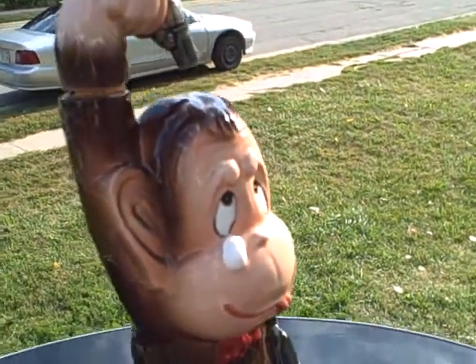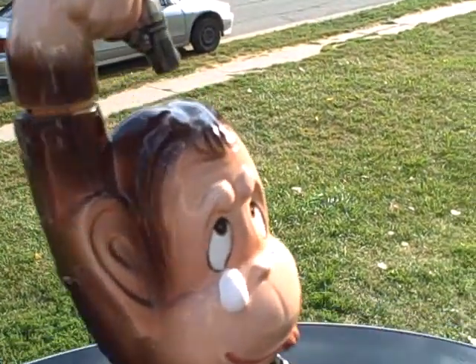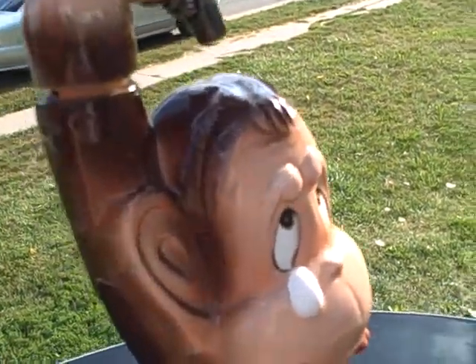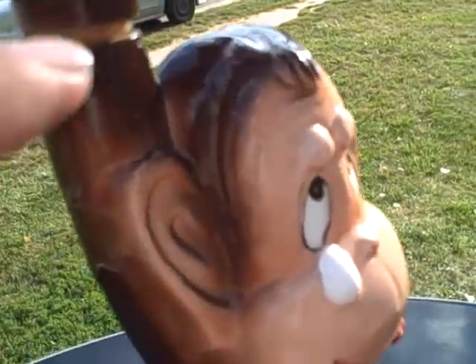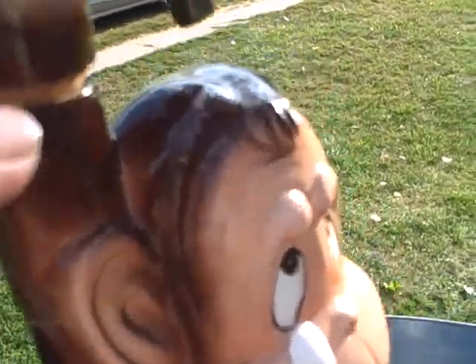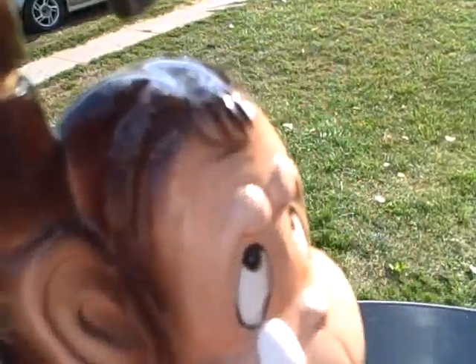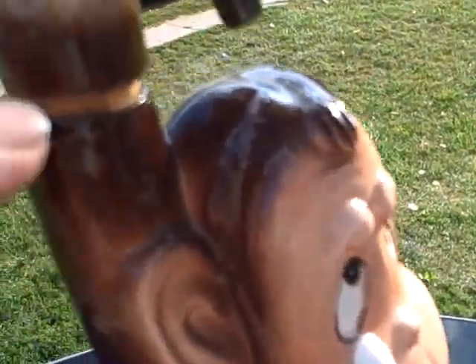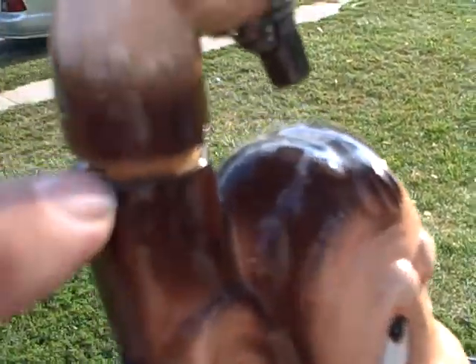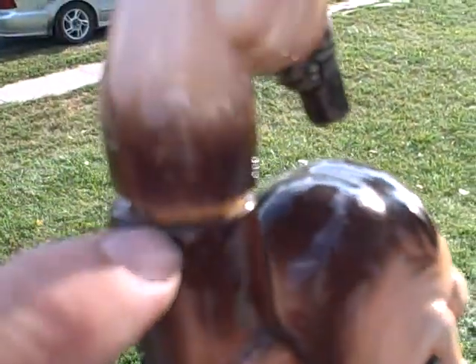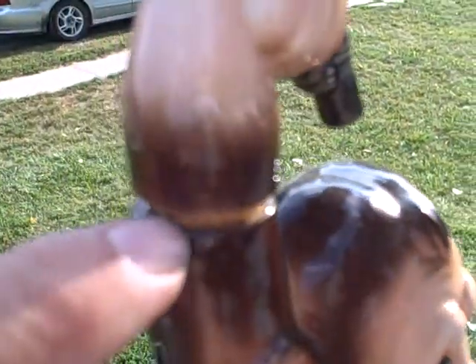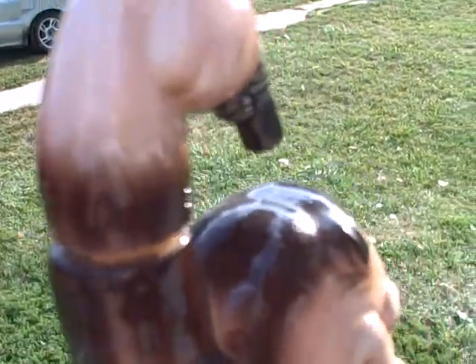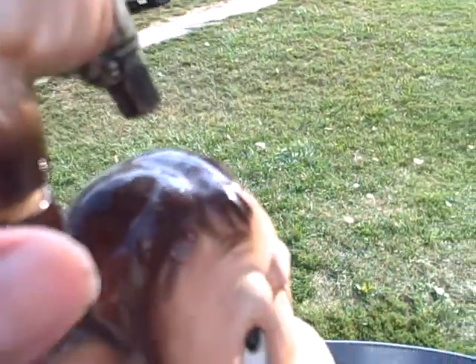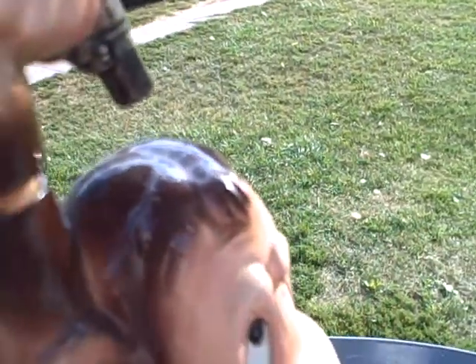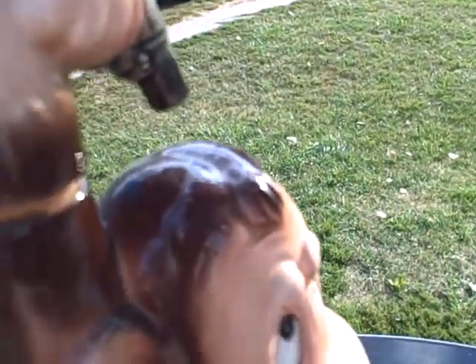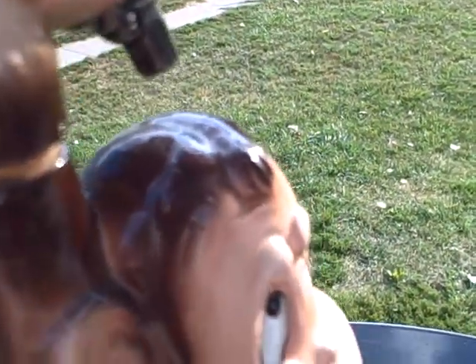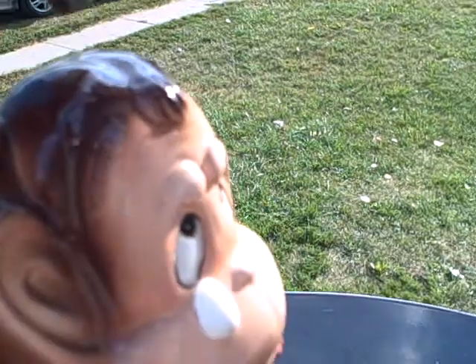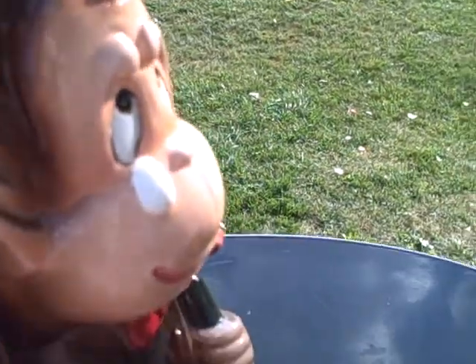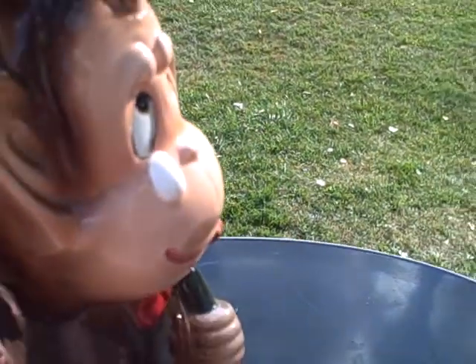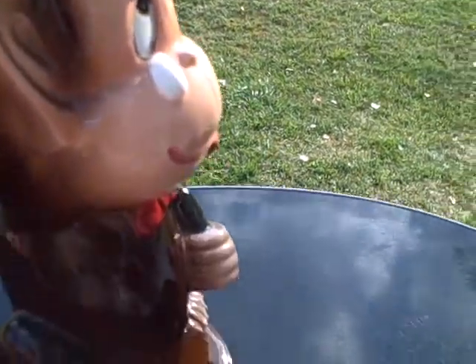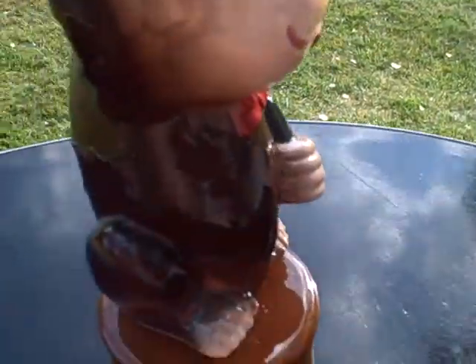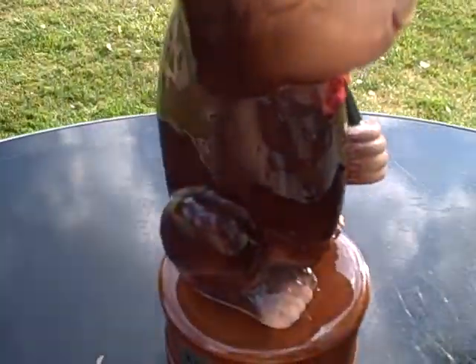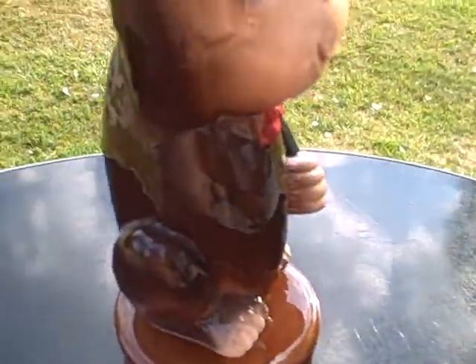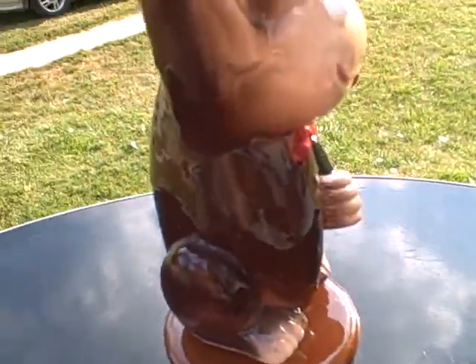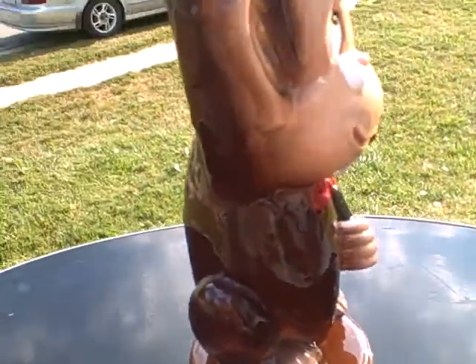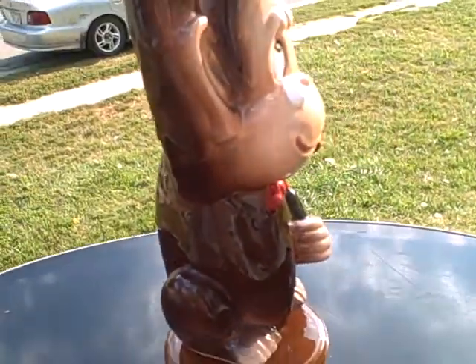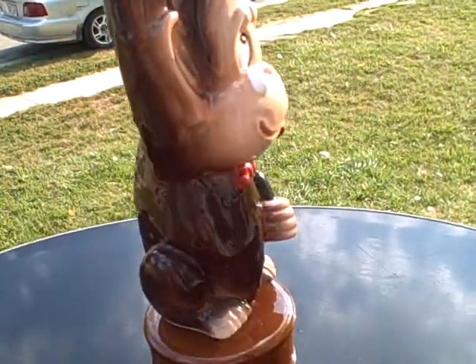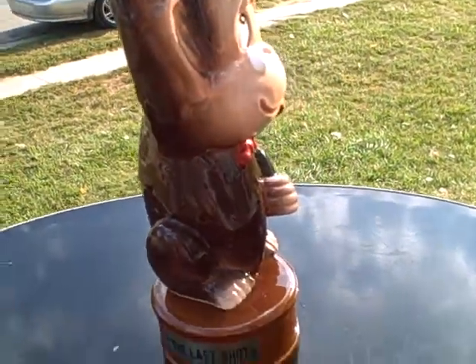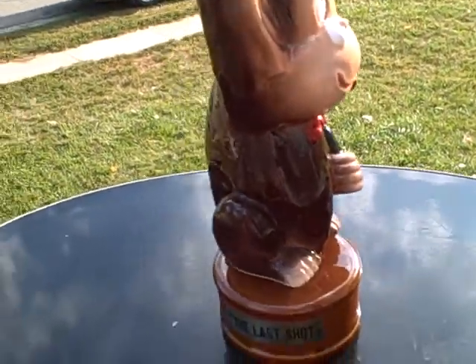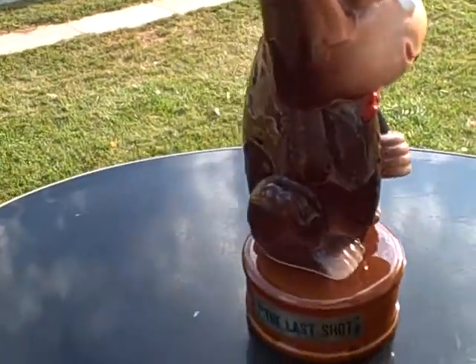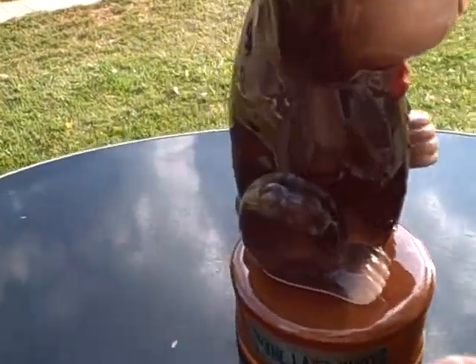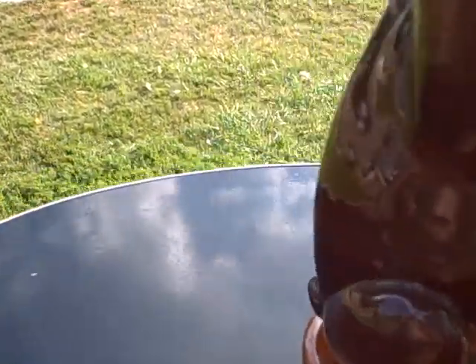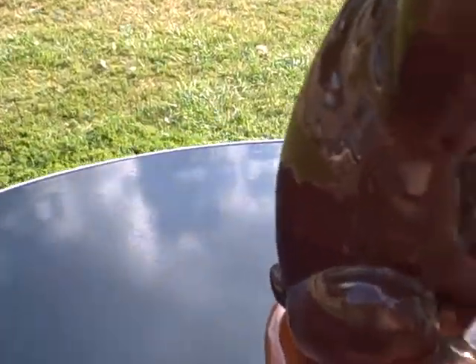Here's where the decanter is. This comes off. What you see here is what you're going to get. Excellent shape.